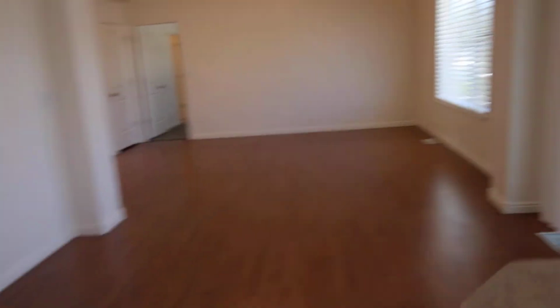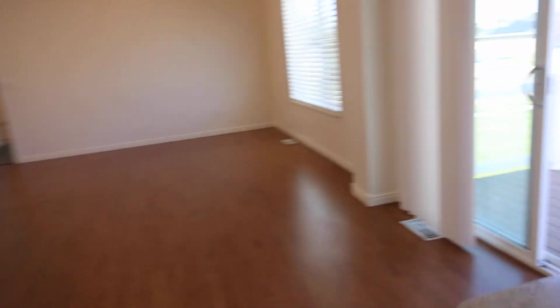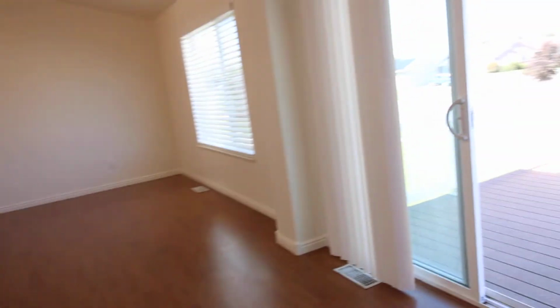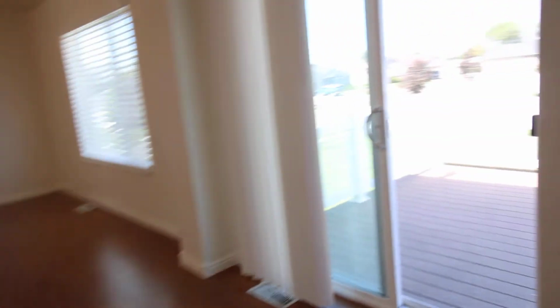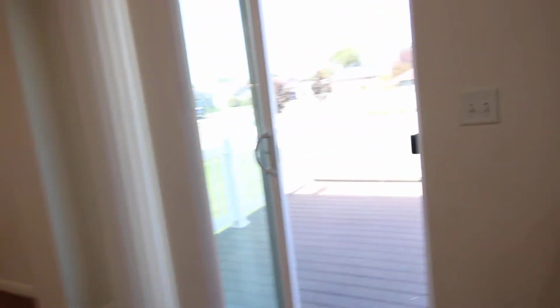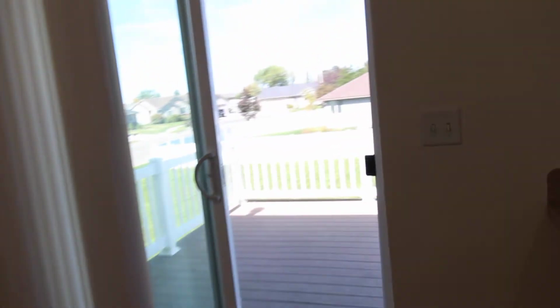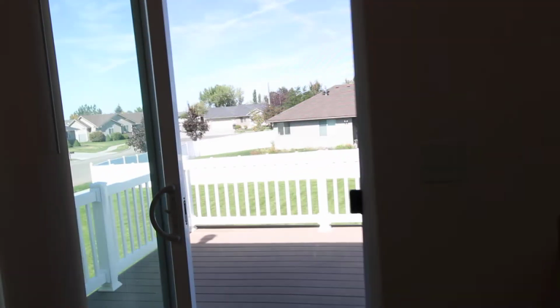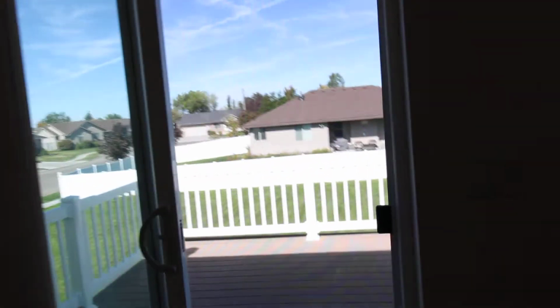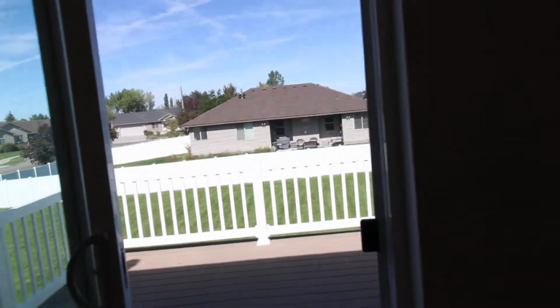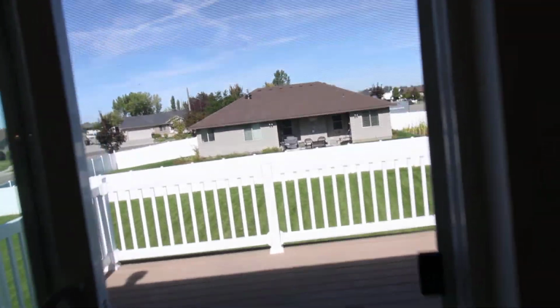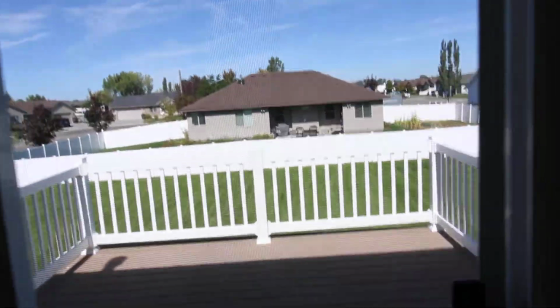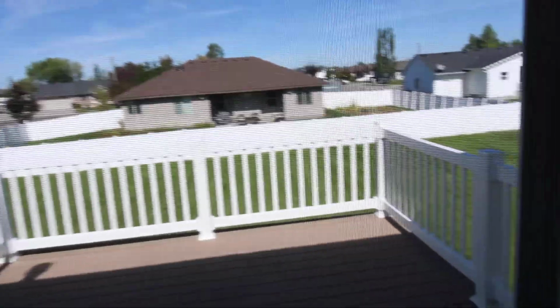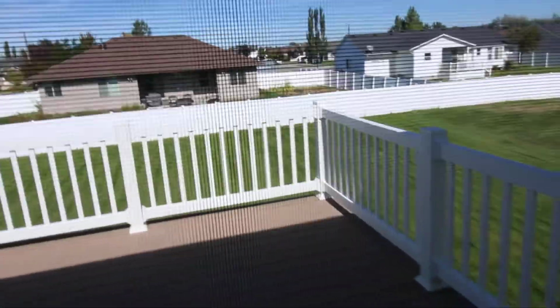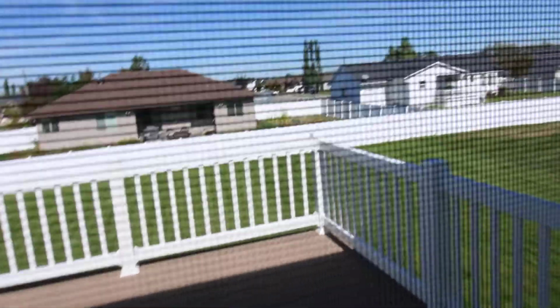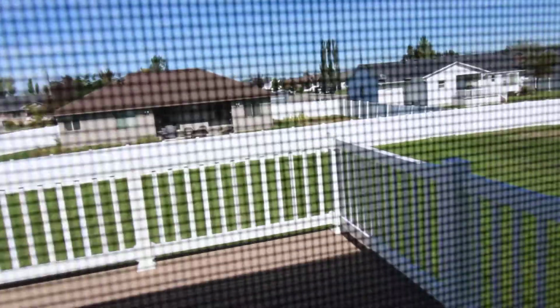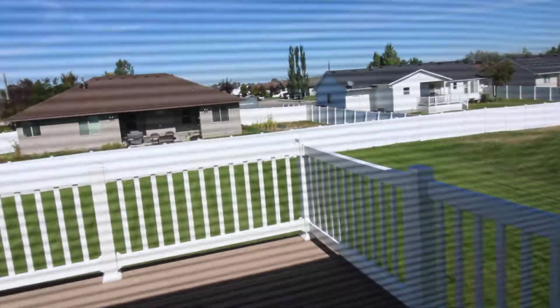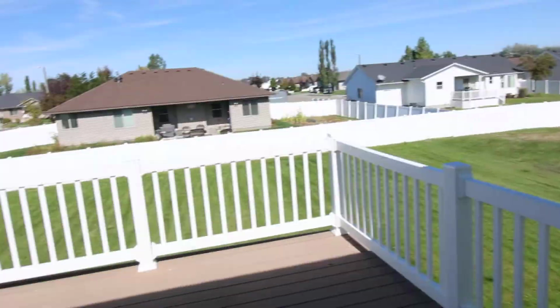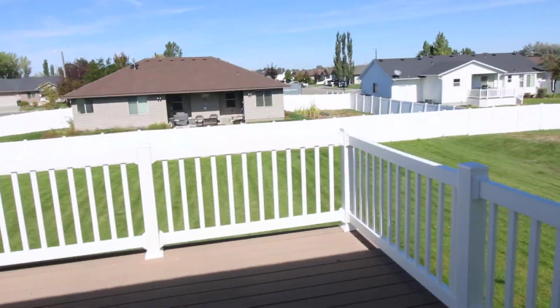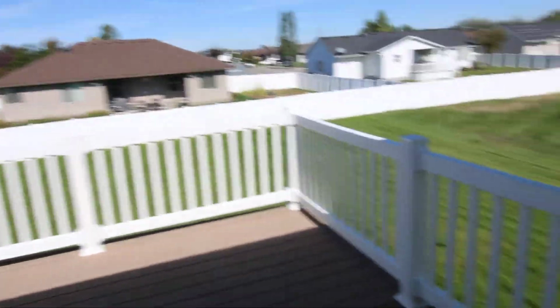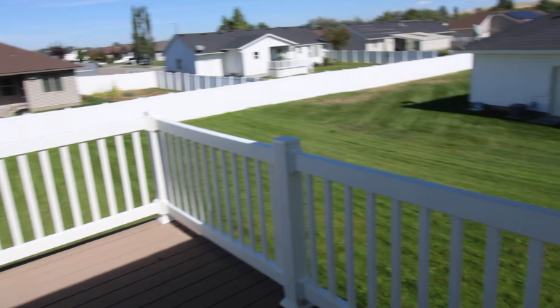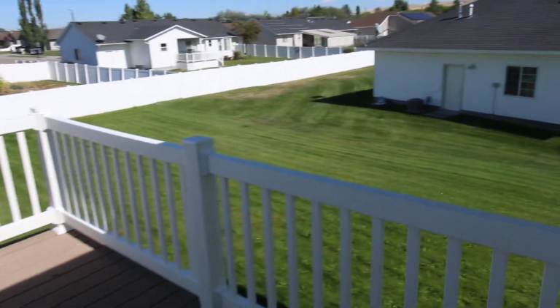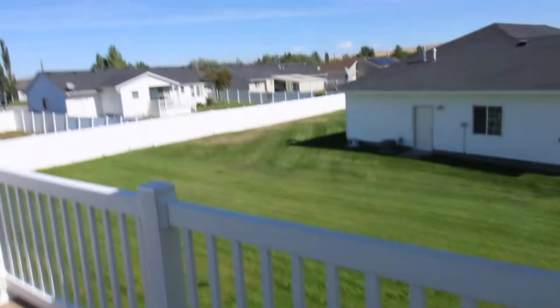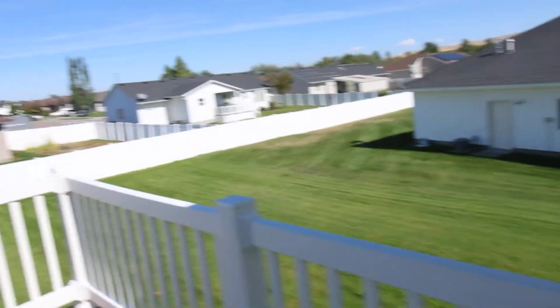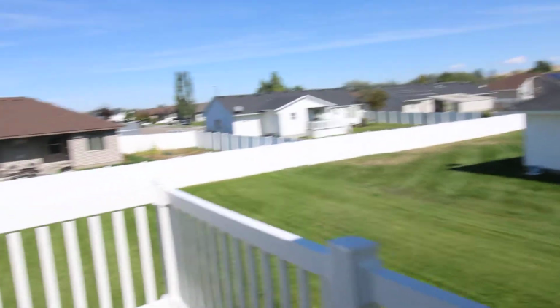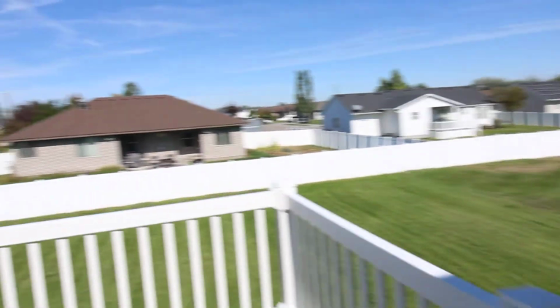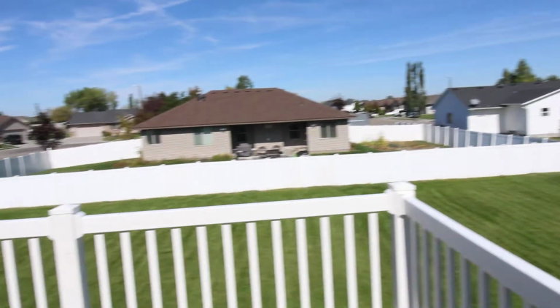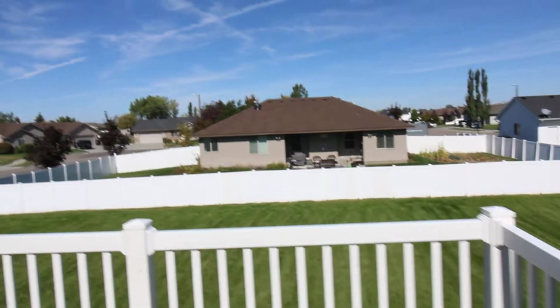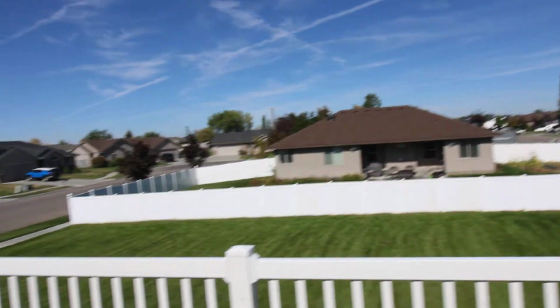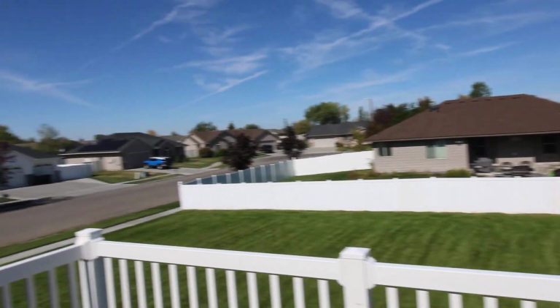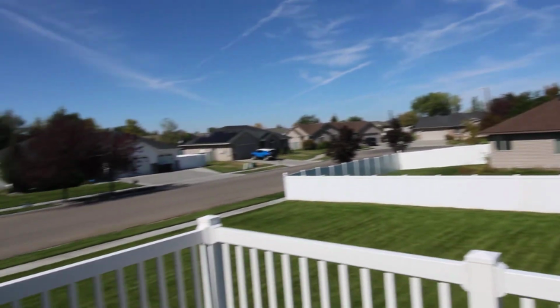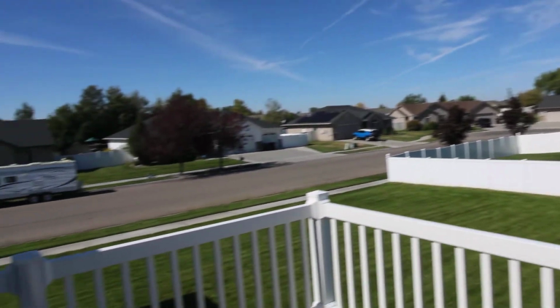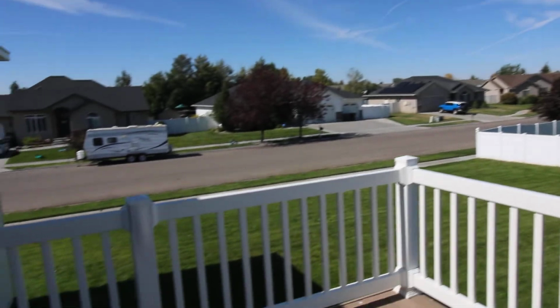We're going to head back to the dining room. It does have a deck, great for entertainment, that looks out onto this beautiful backyard.